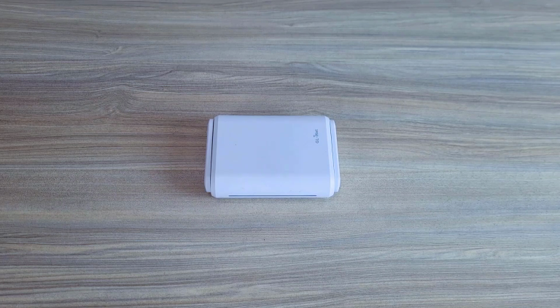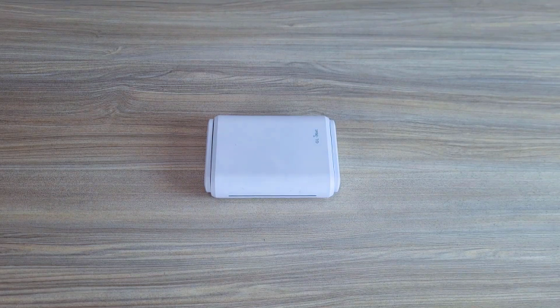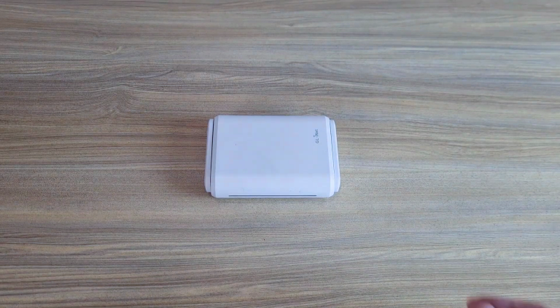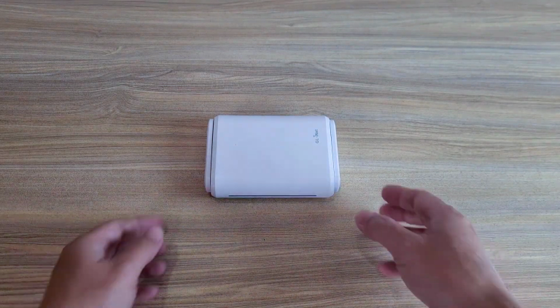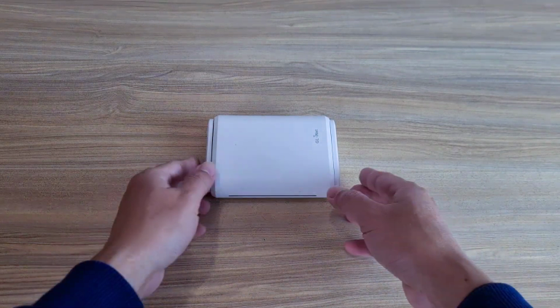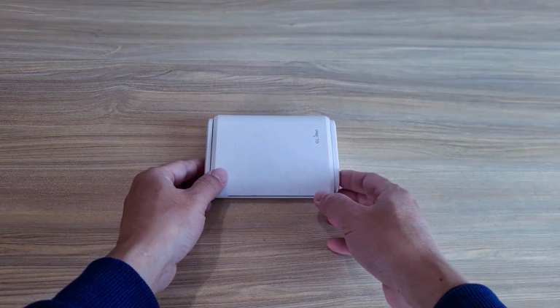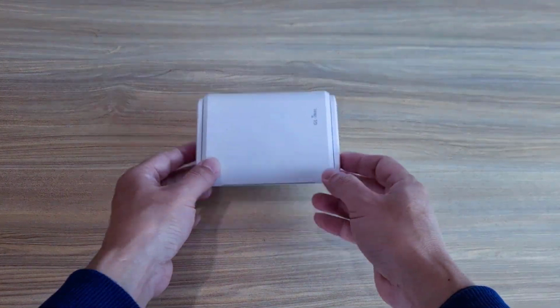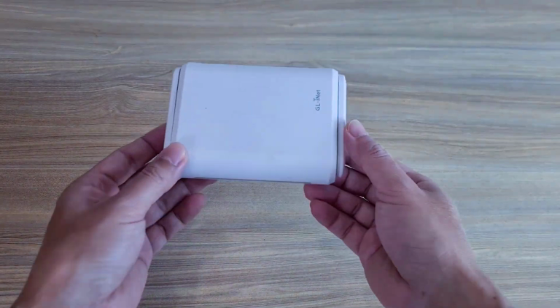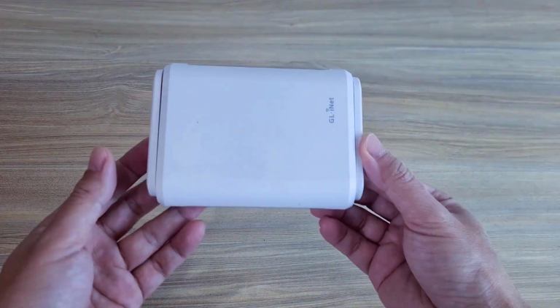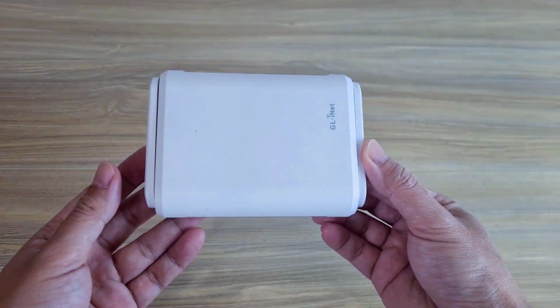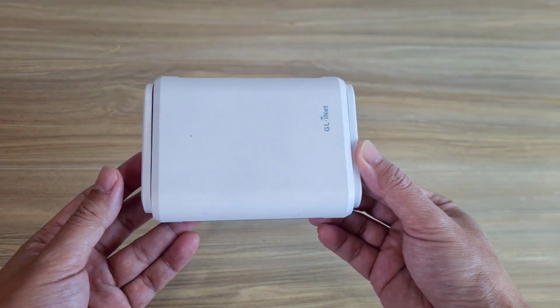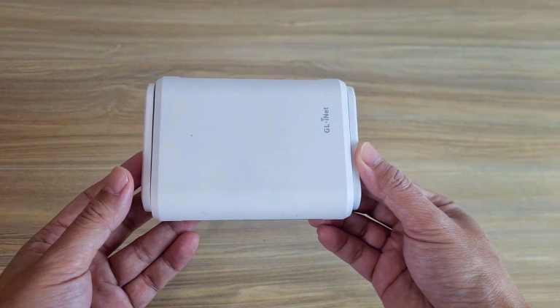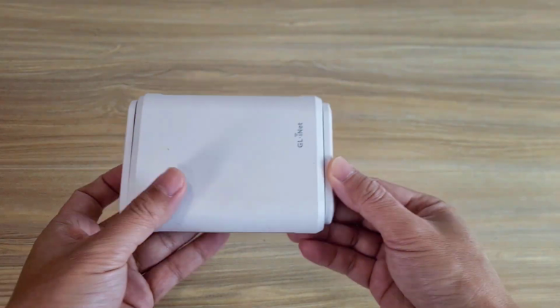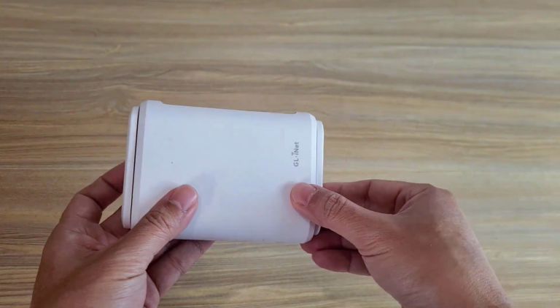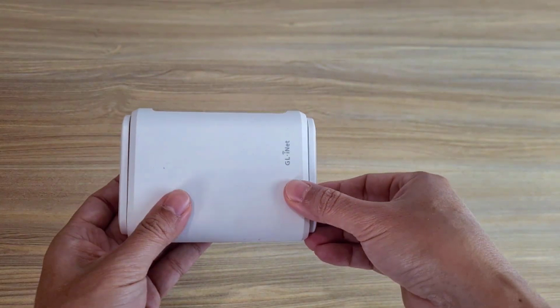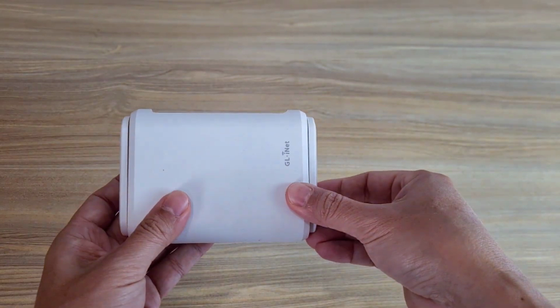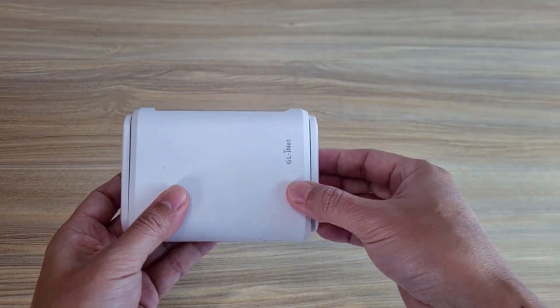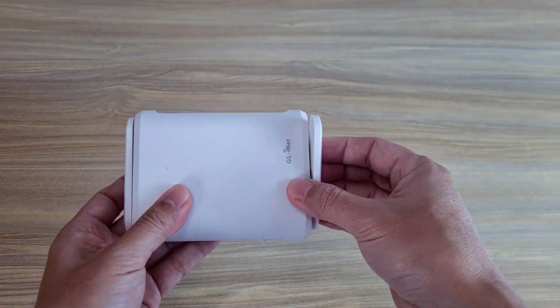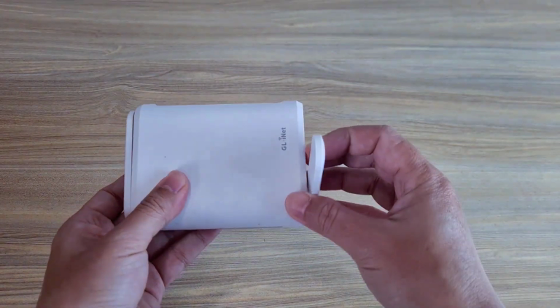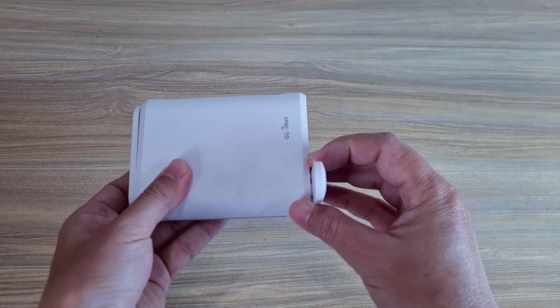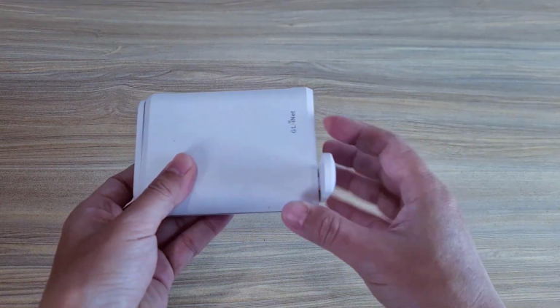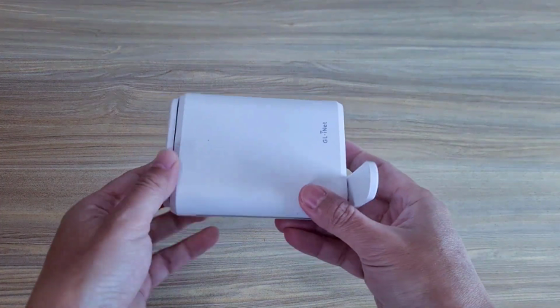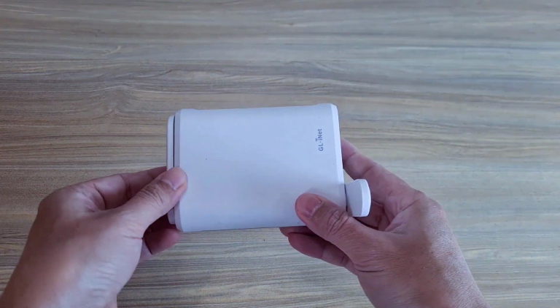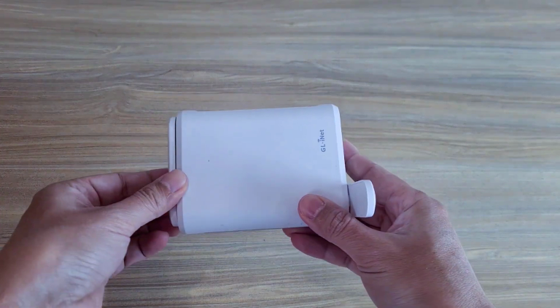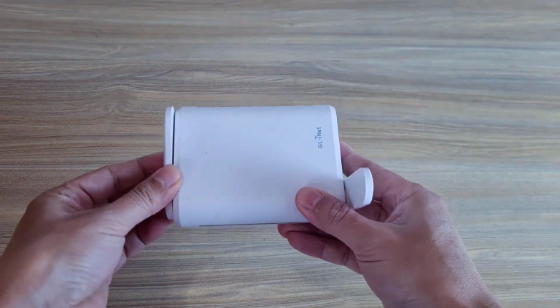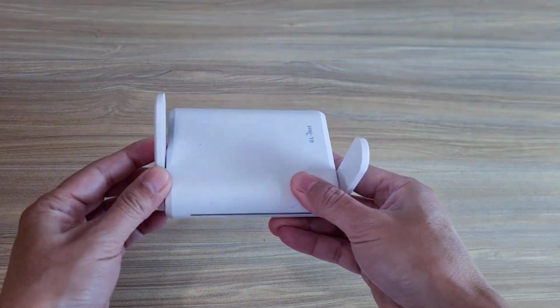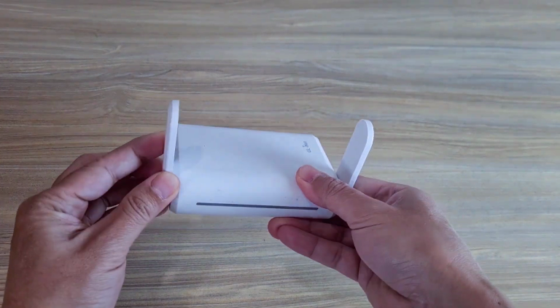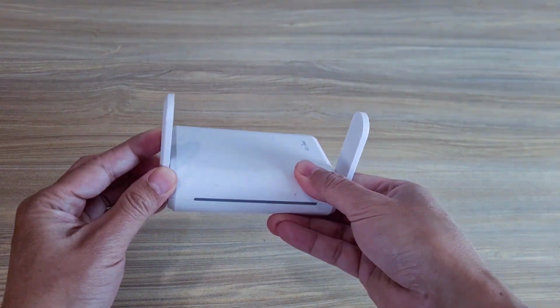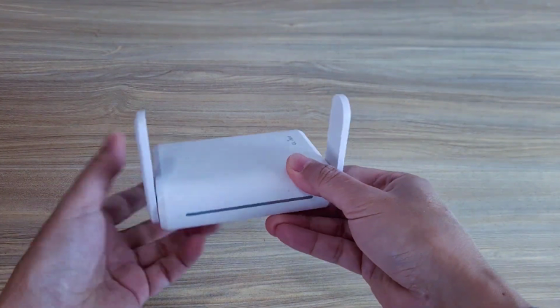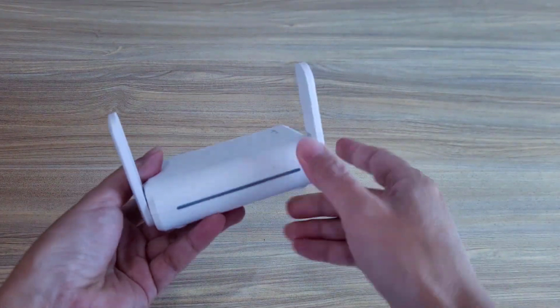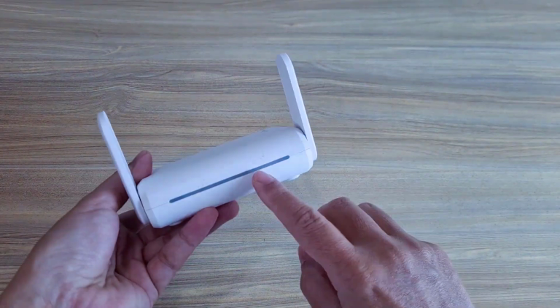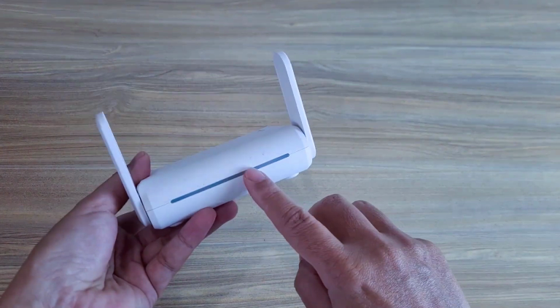A travel router is a small, portable device that creates a secure, private Wi-Fi network from a single internet connection.